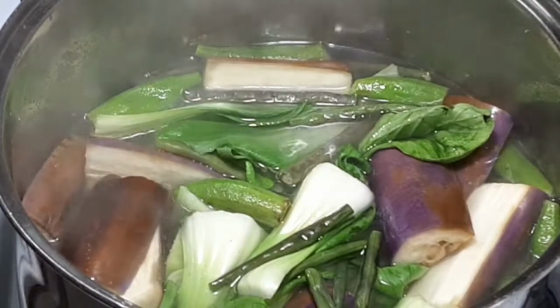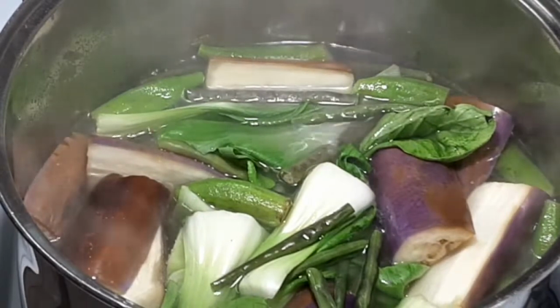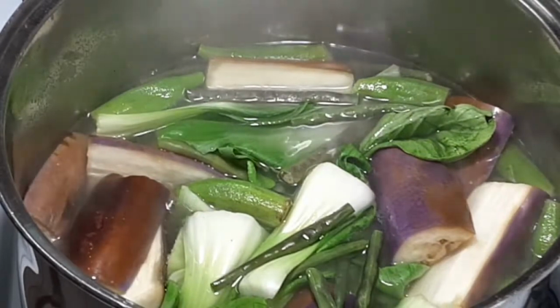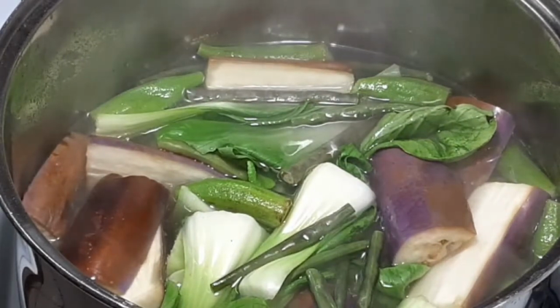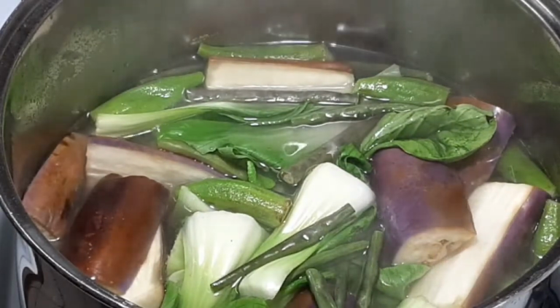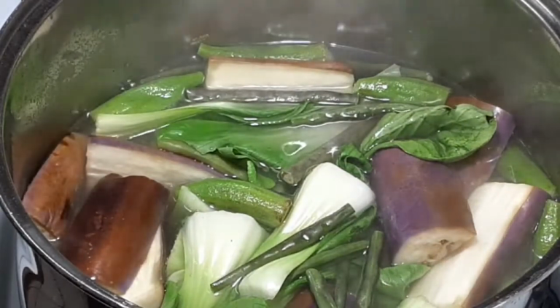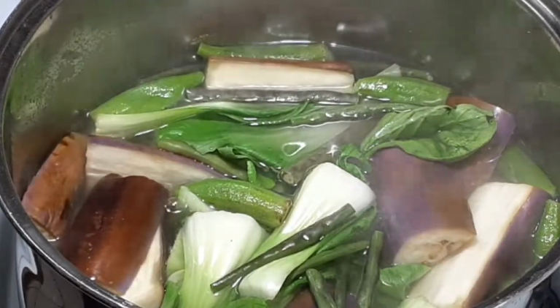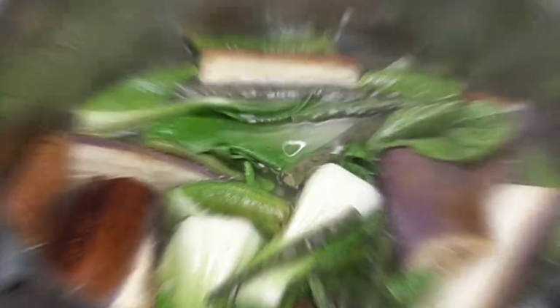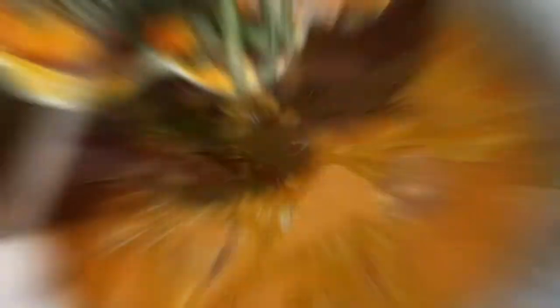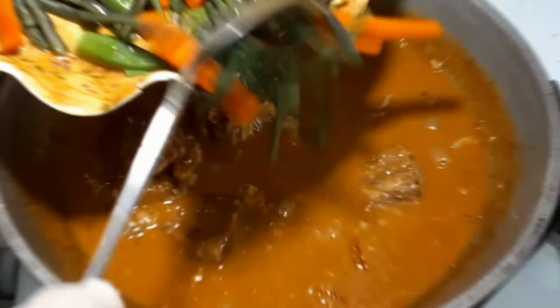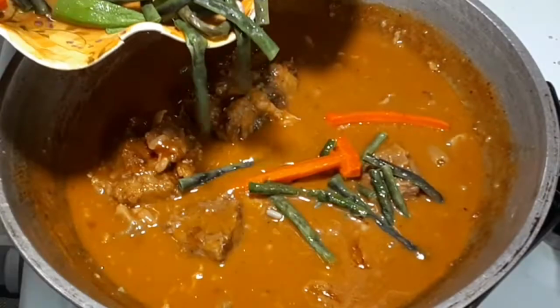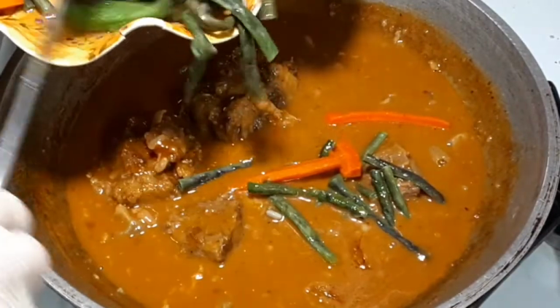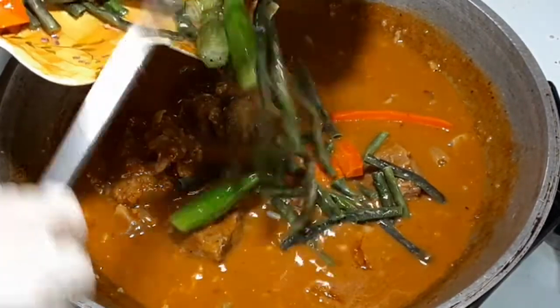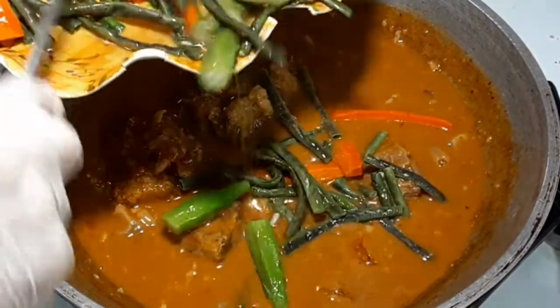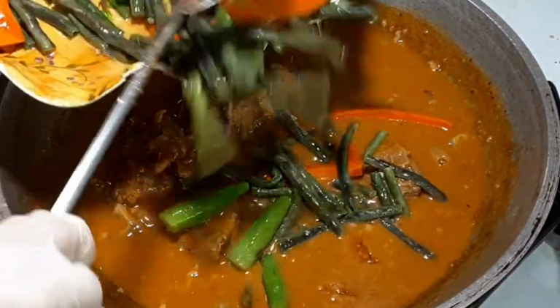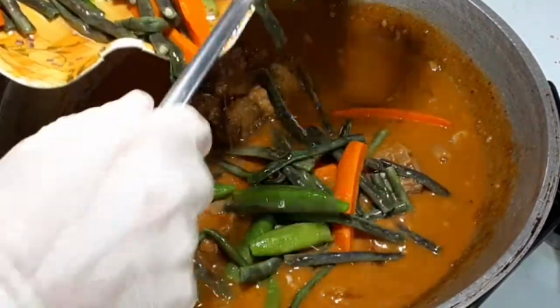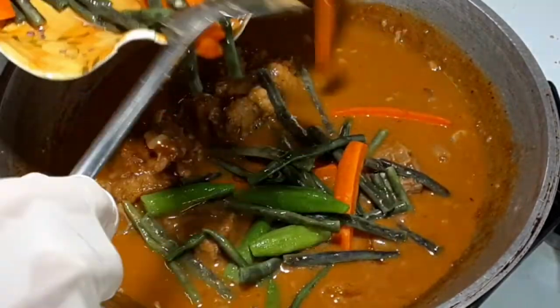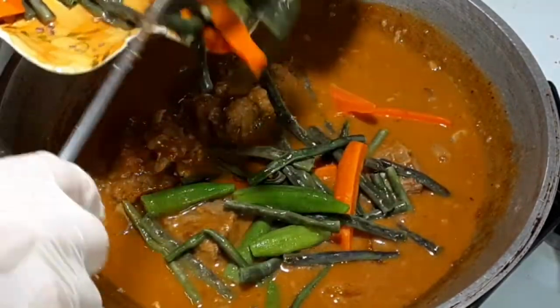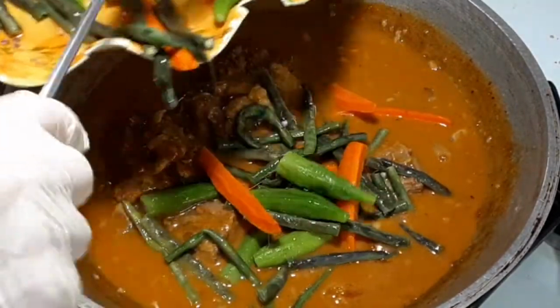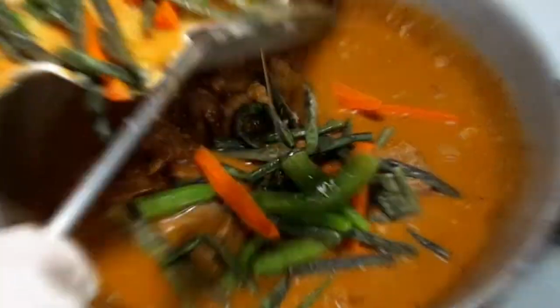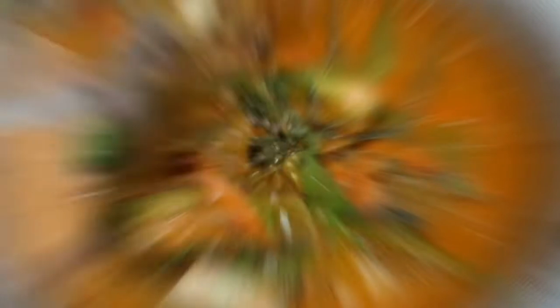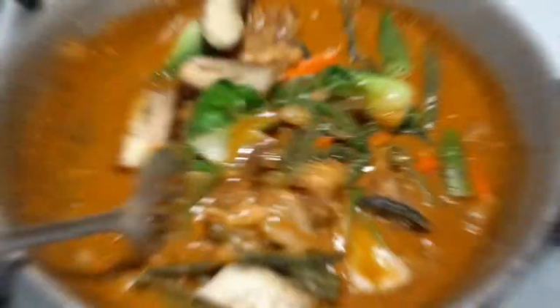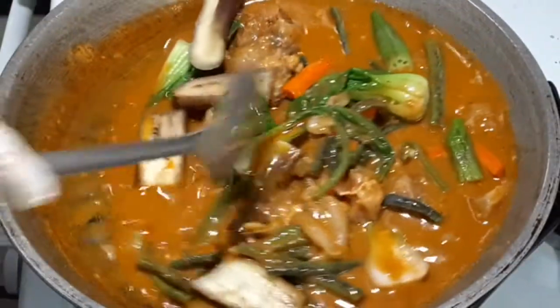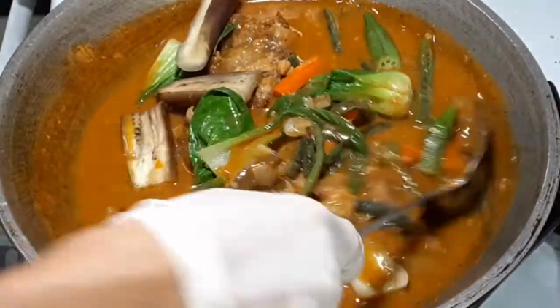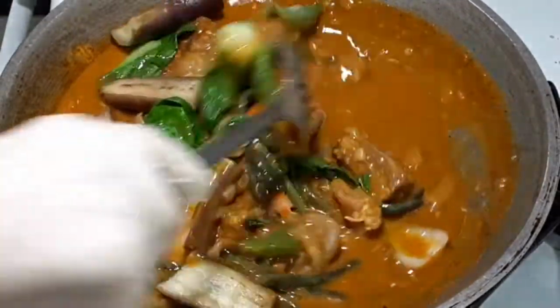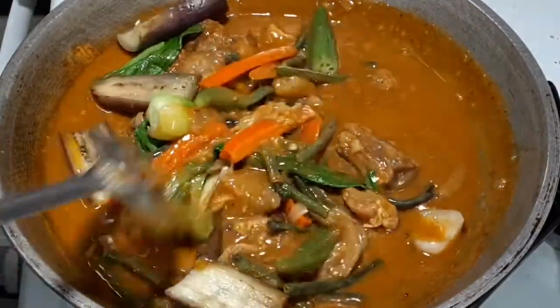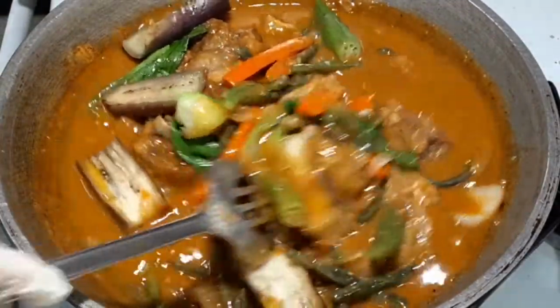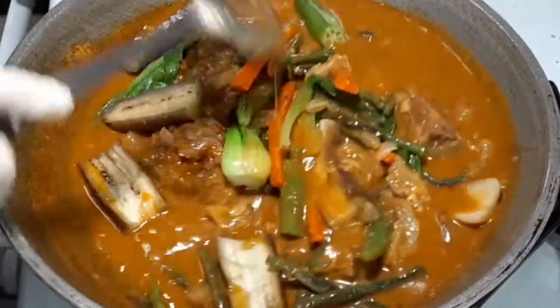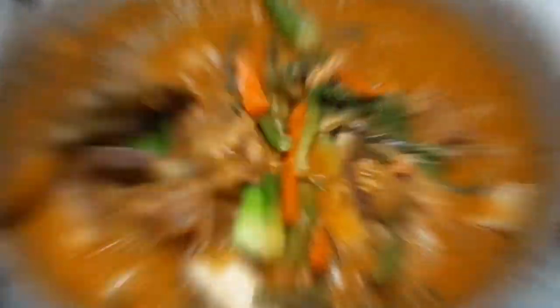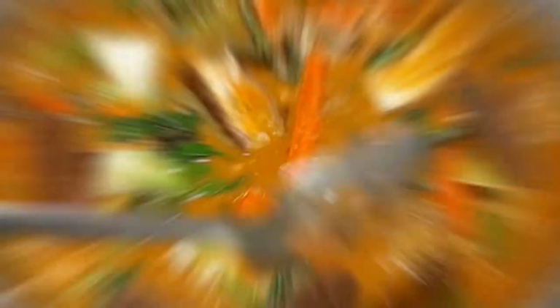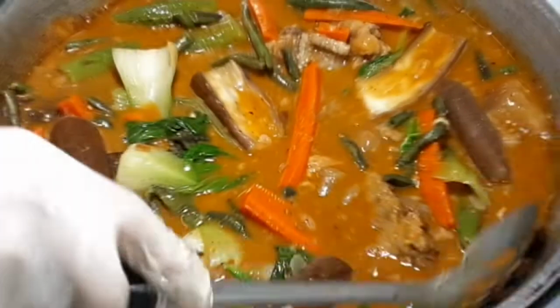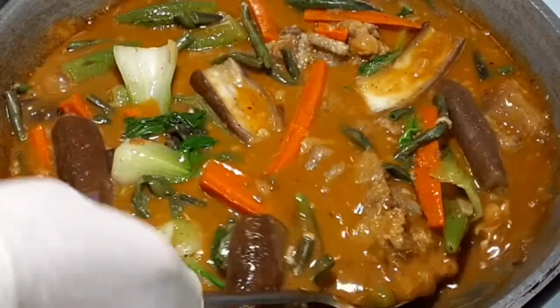Now our vegetables are ready to add to our meat. Mix in the vegetables to our Kare-Kare, and it is ready to serve.